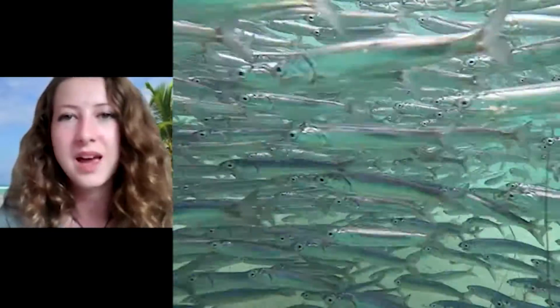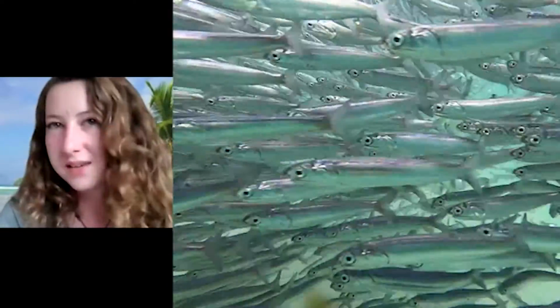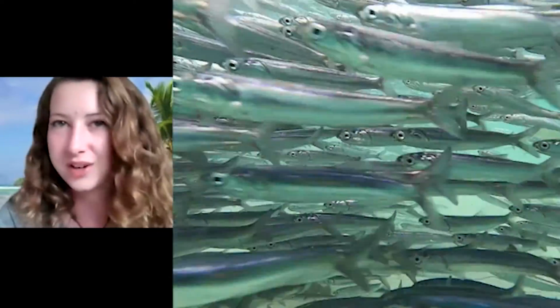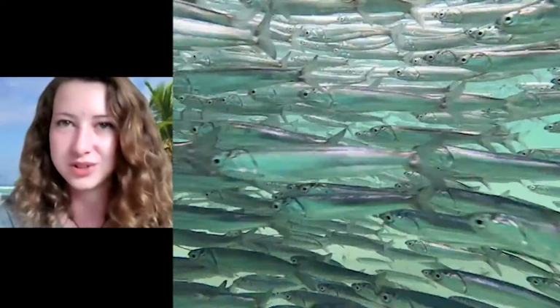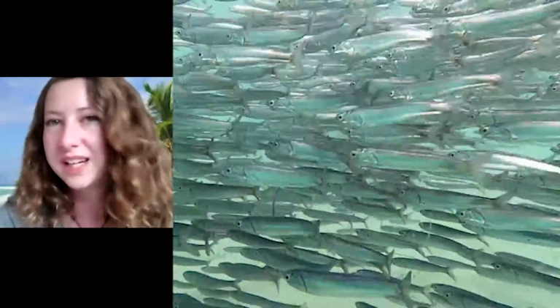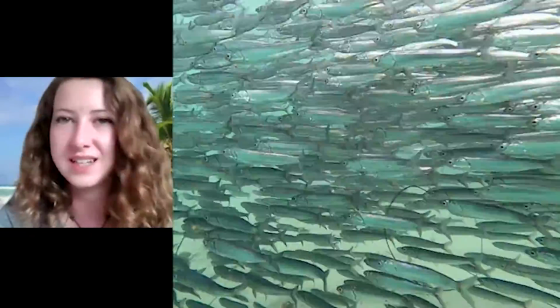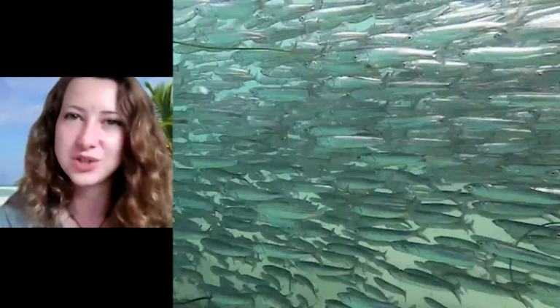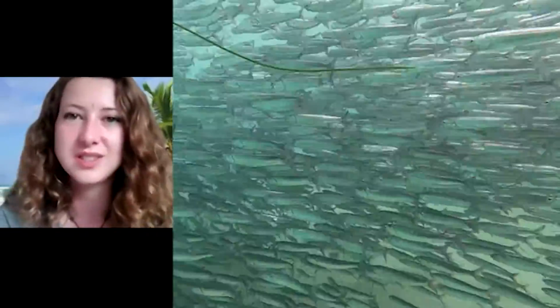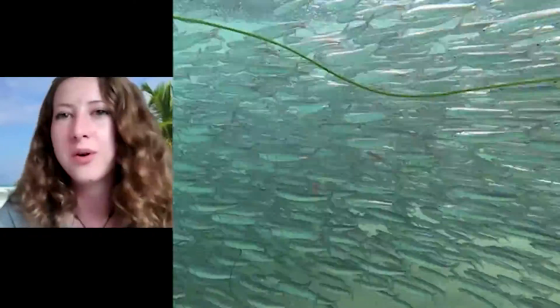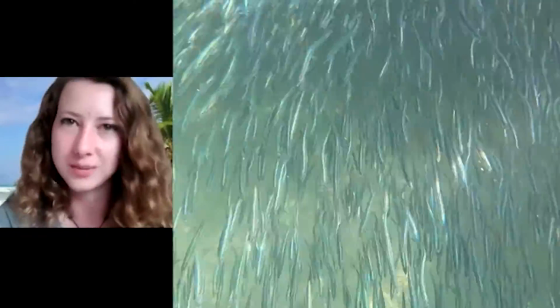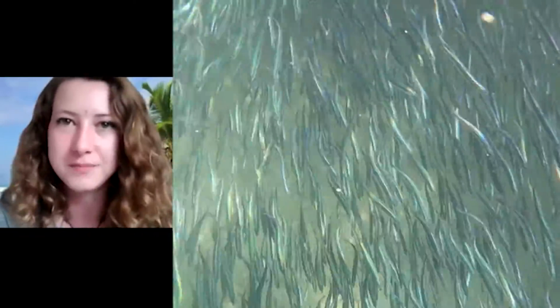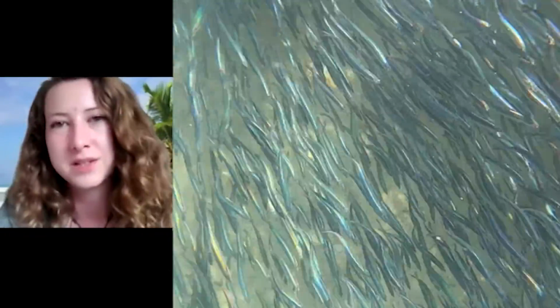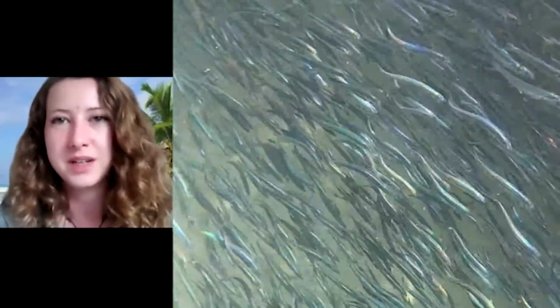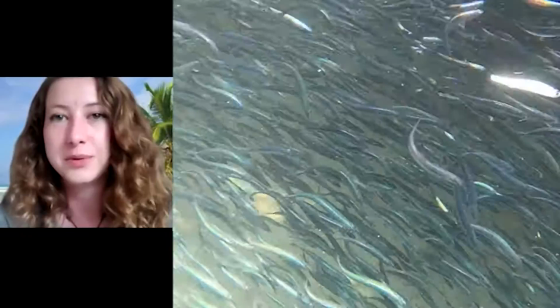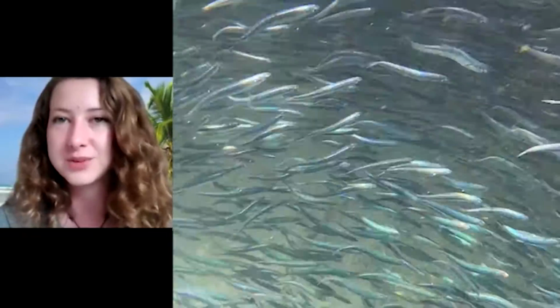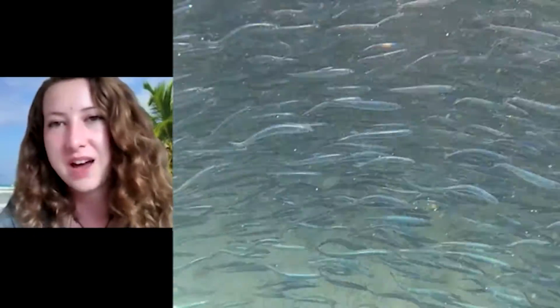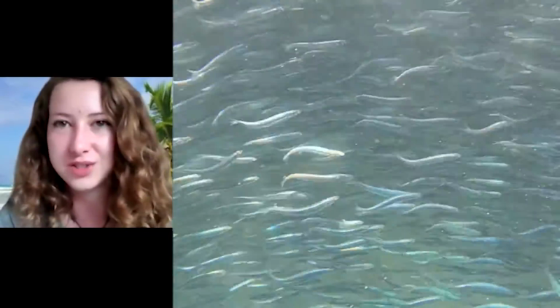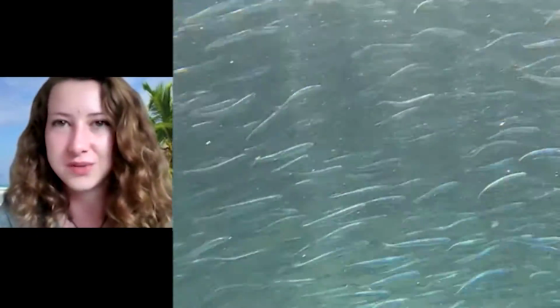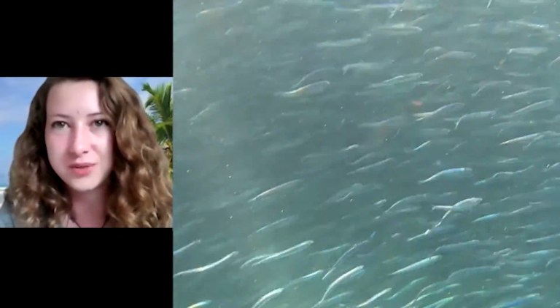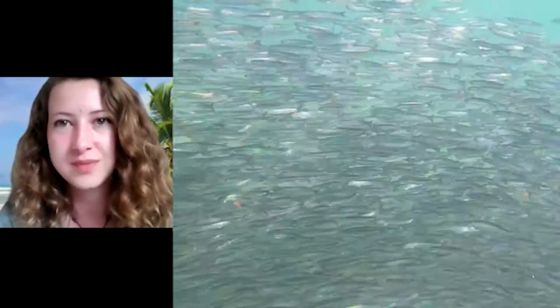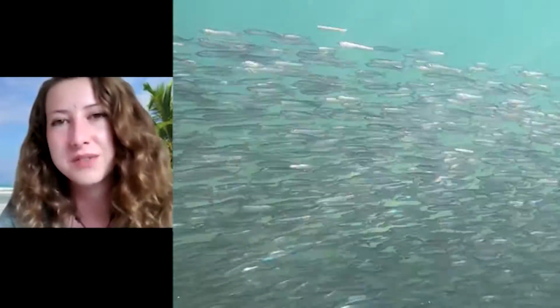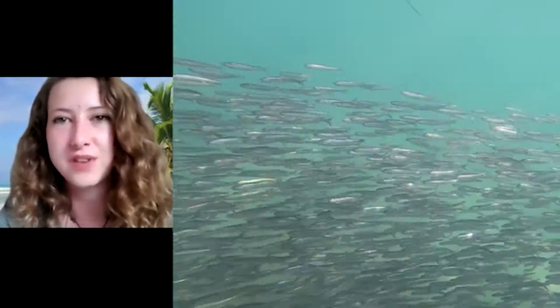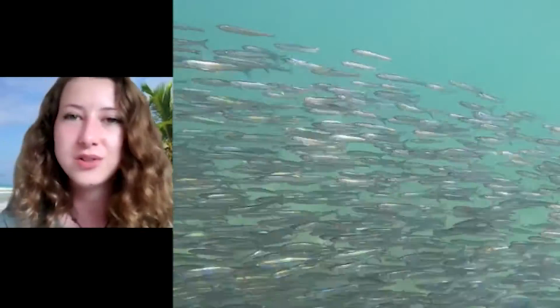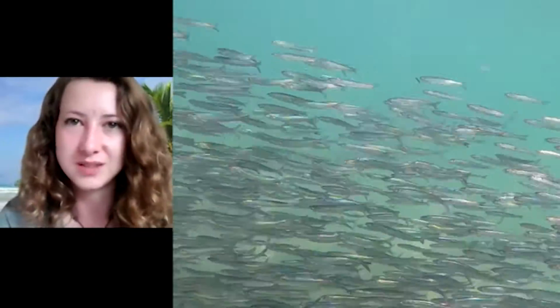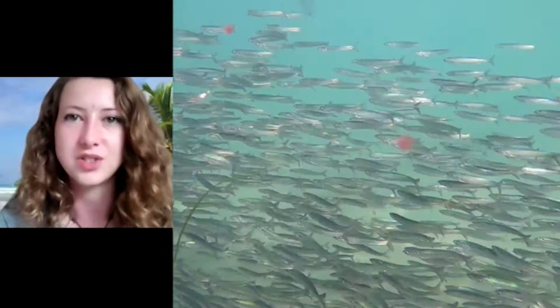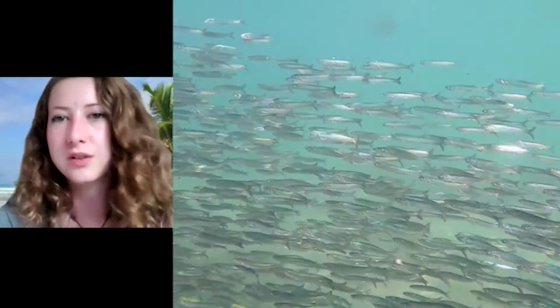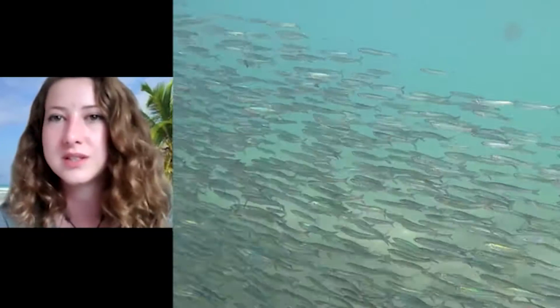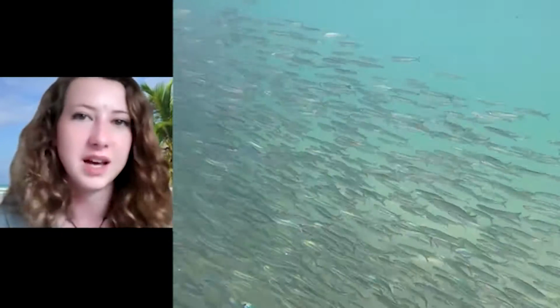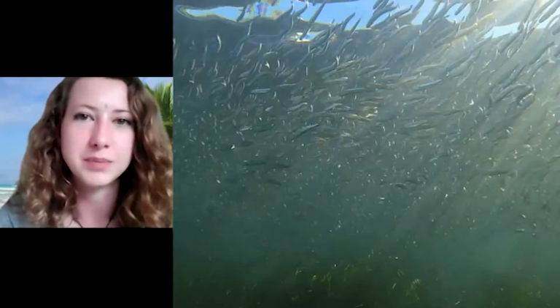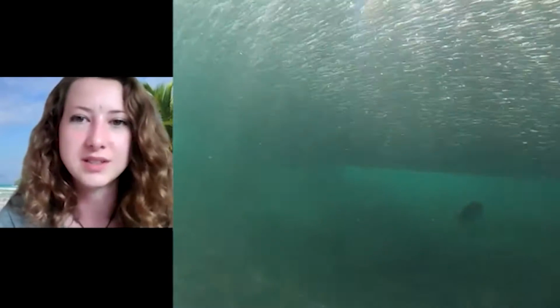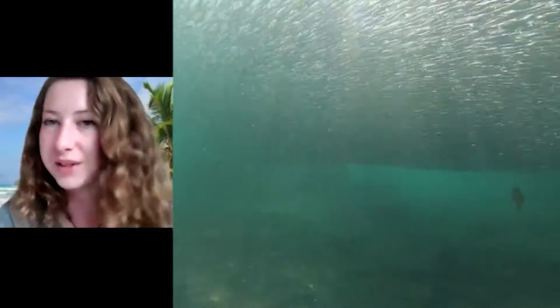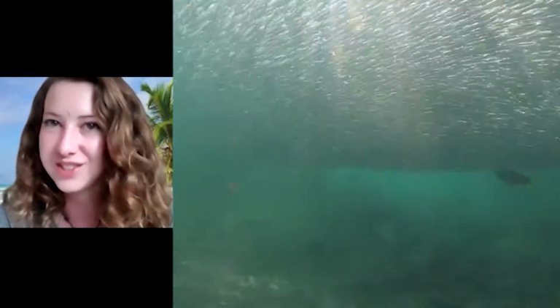At any given point on your snorkel, you're likely to see anchovies or topsmelt swimming in pretty big schools at or near the surface of the water. These fish are fed on by other organisms such as dolphins, sea lions, birds, and bigger fish.